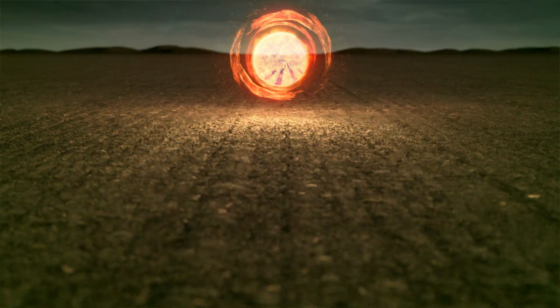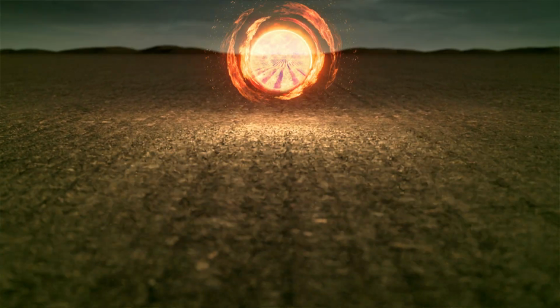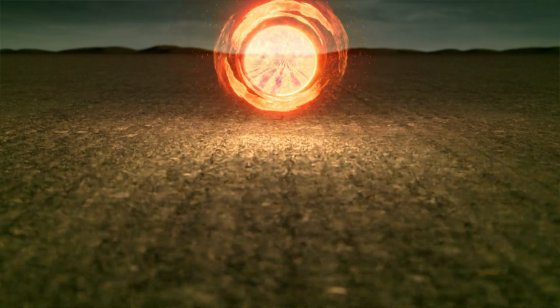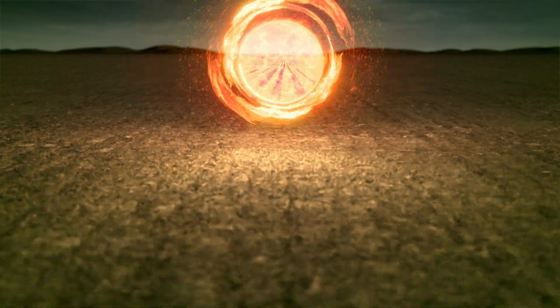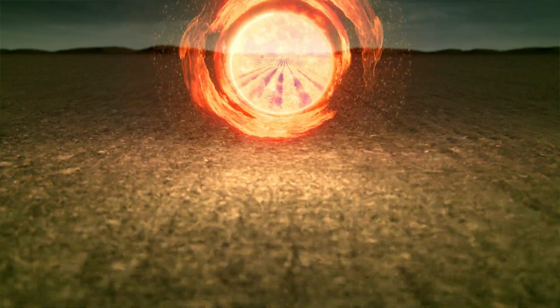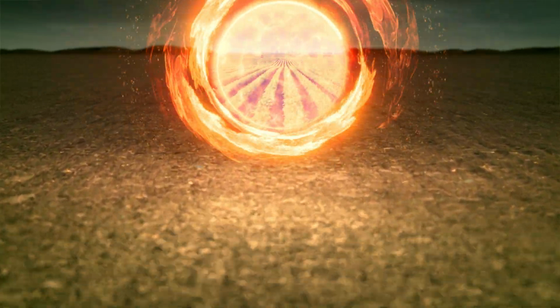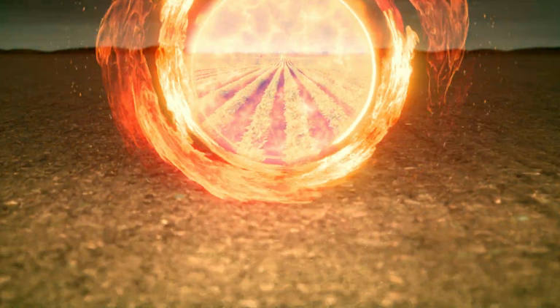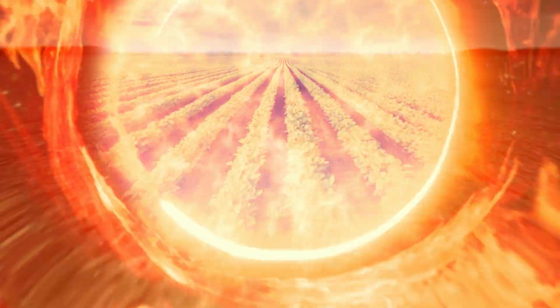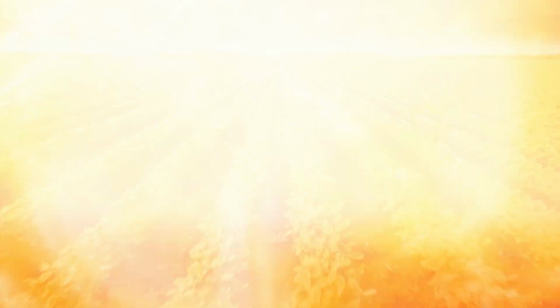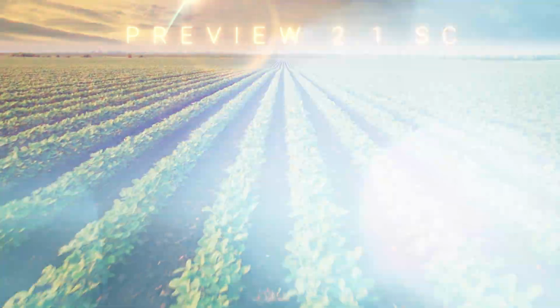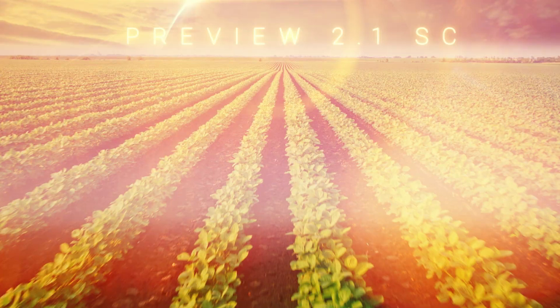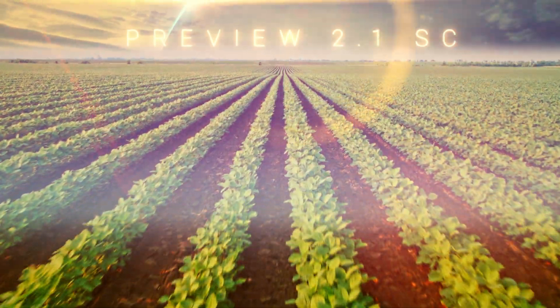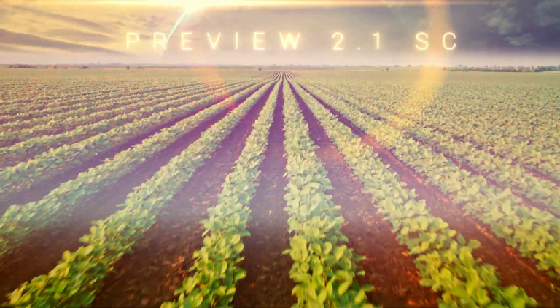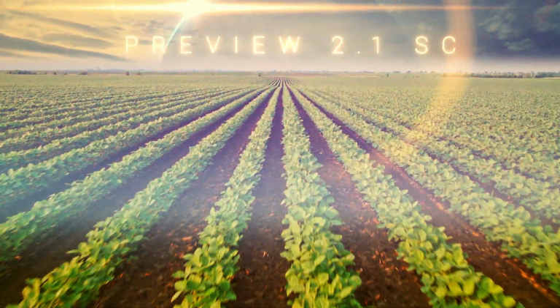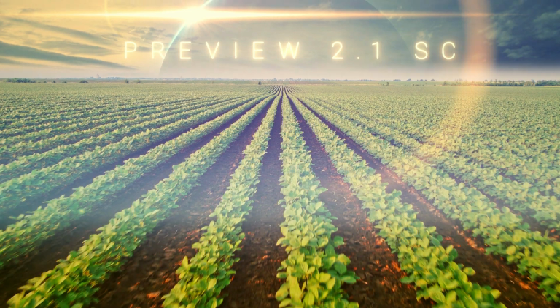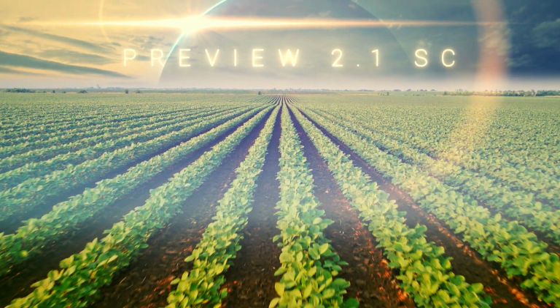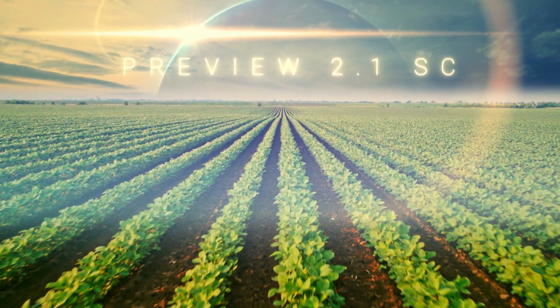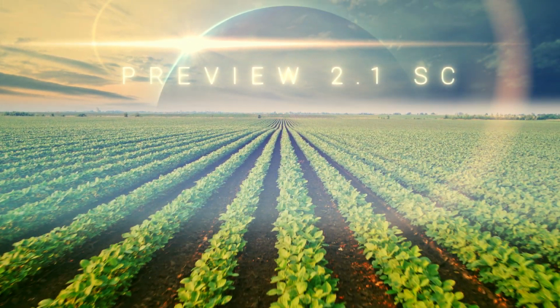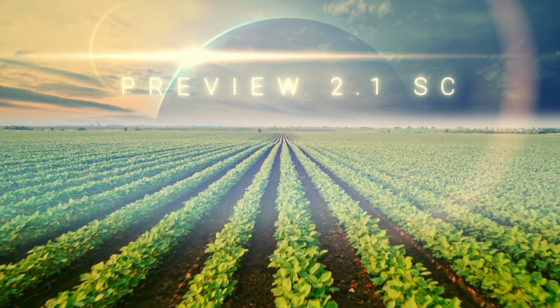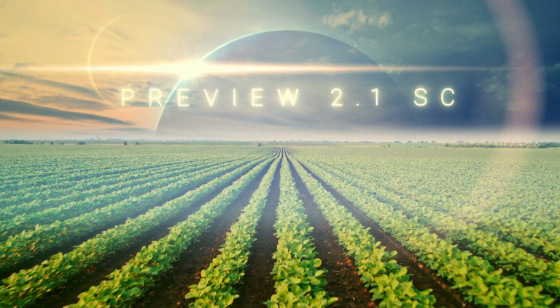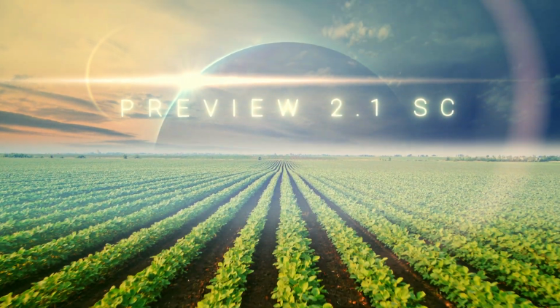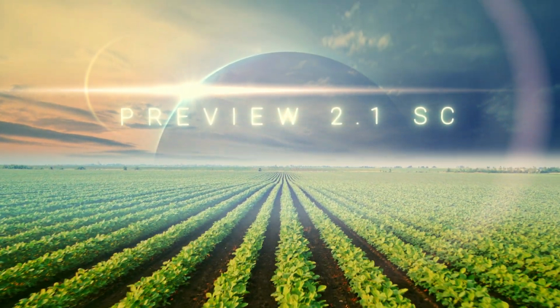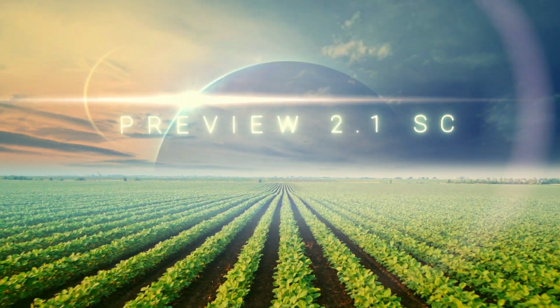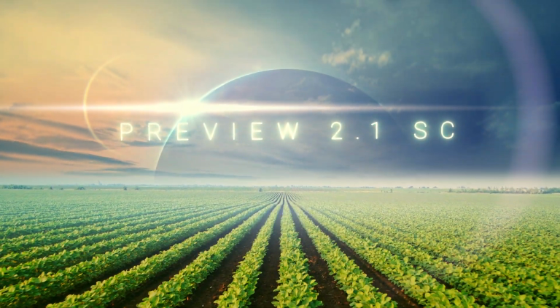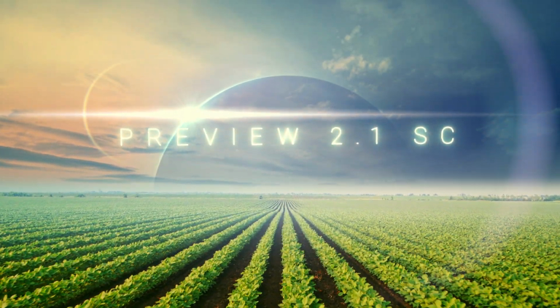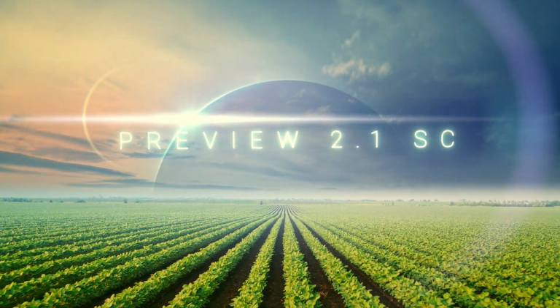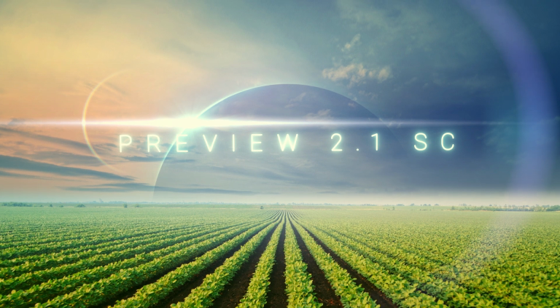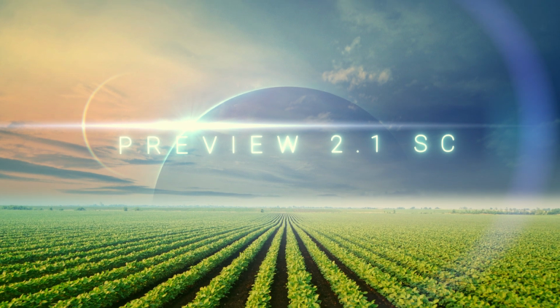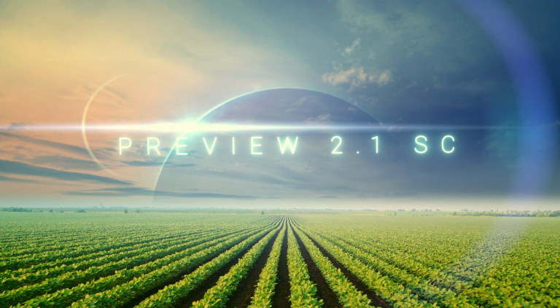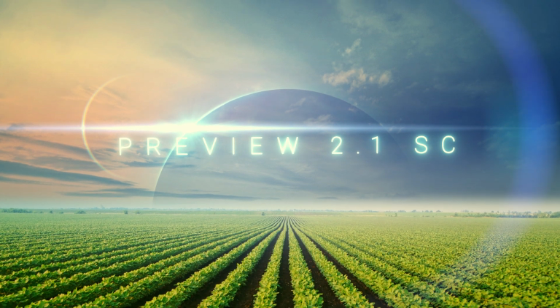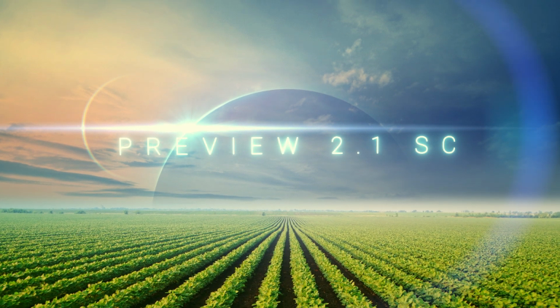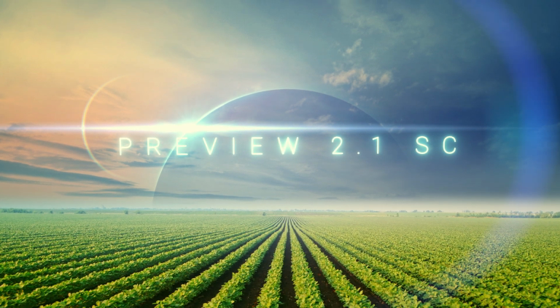Introducing Preview 2.1 SC Herbicide — an innovative new pre-emergent with two powerful active ingredients and a novel SC formulation that delivers a future where weed resistance is becoming a thing of the past.